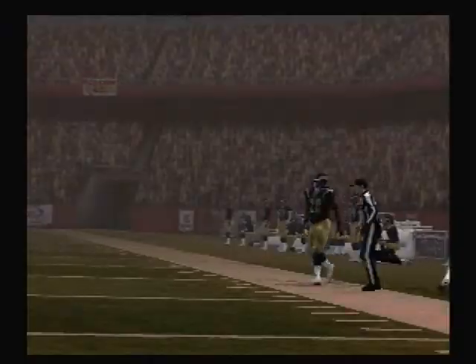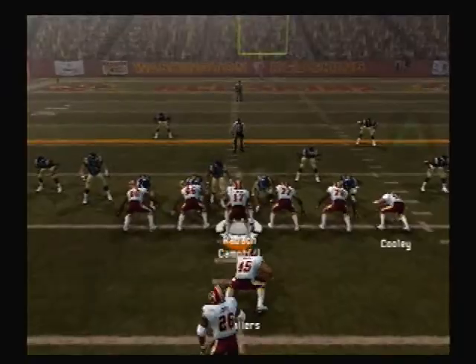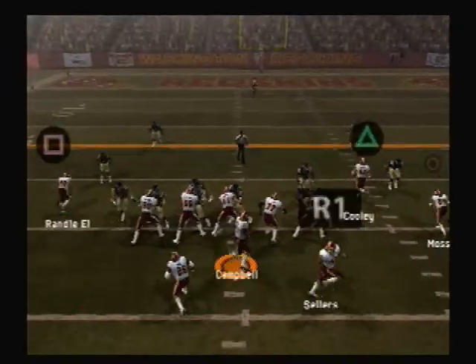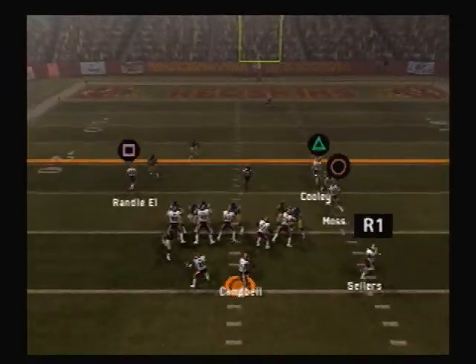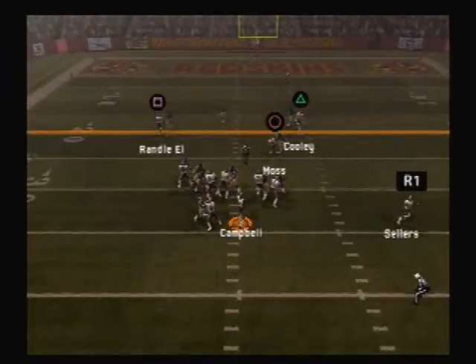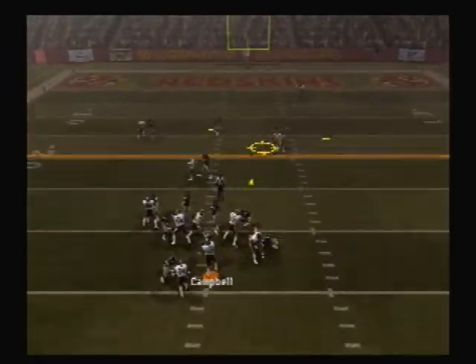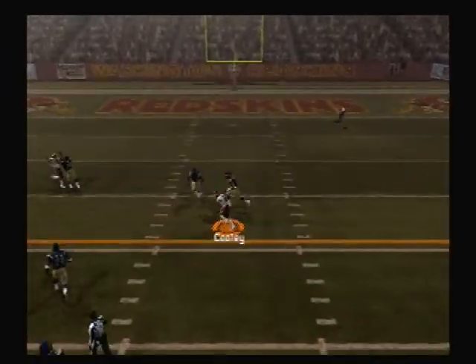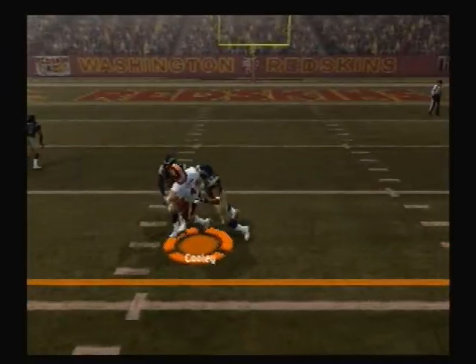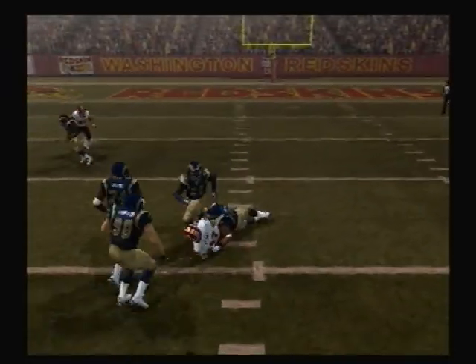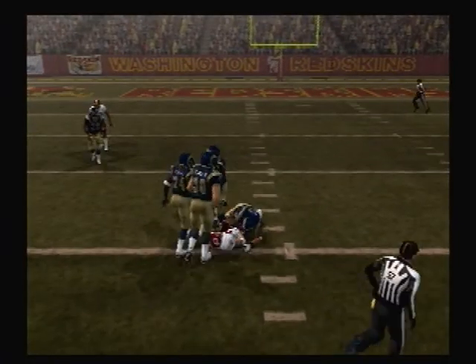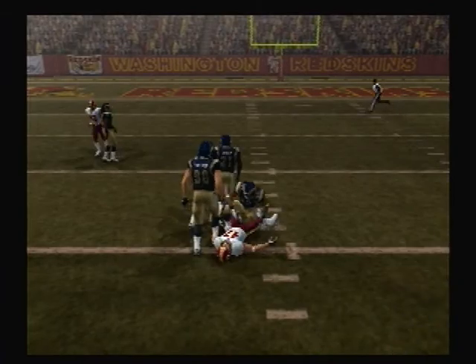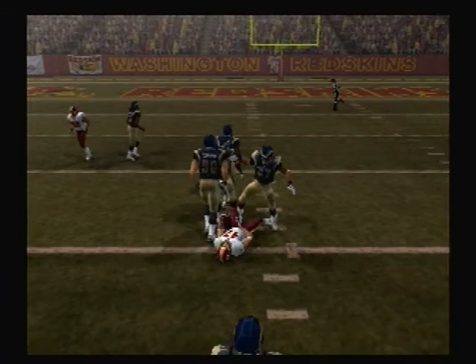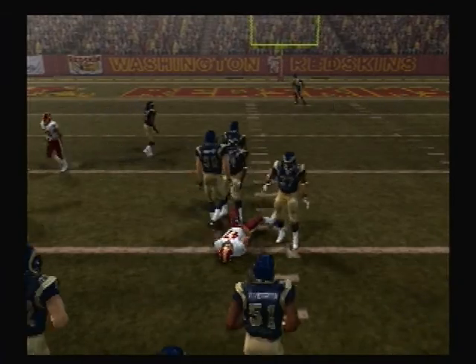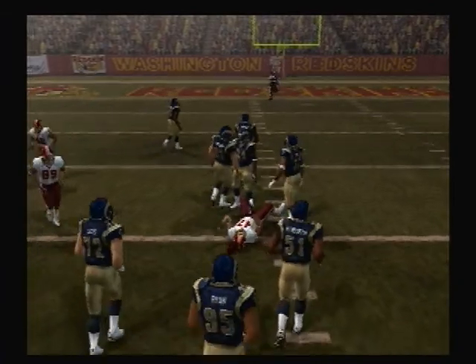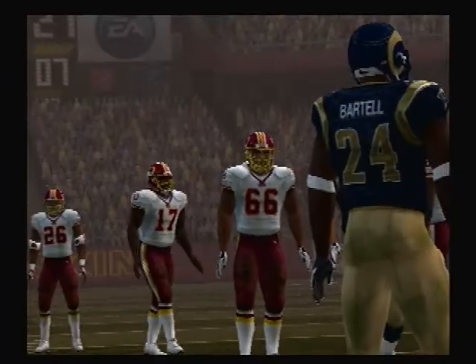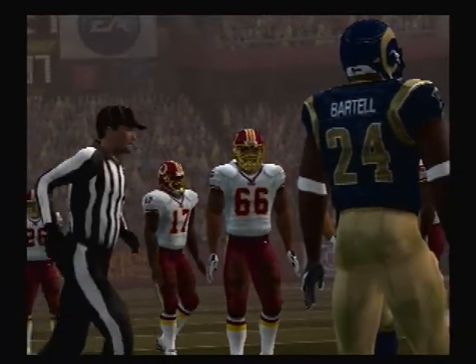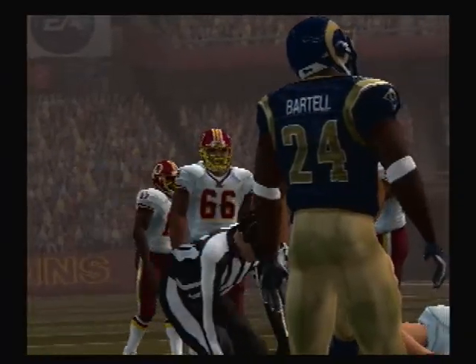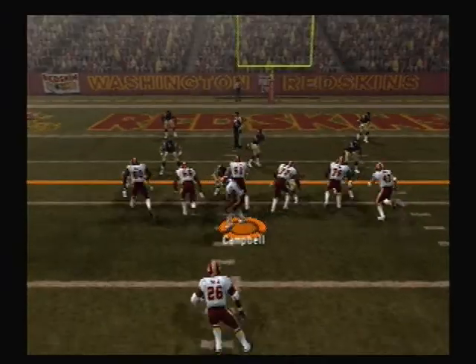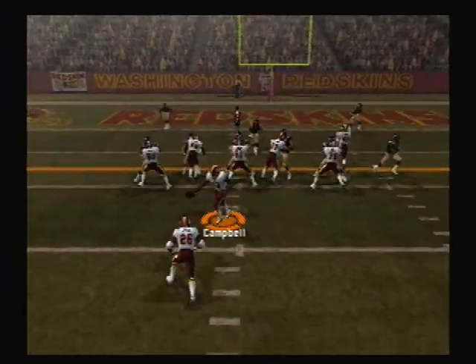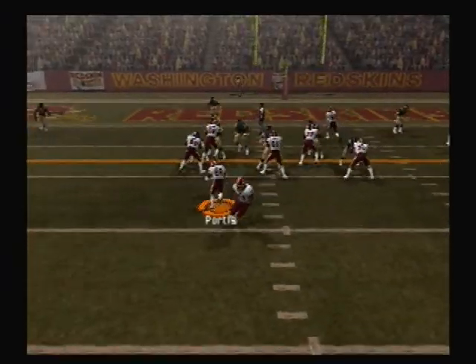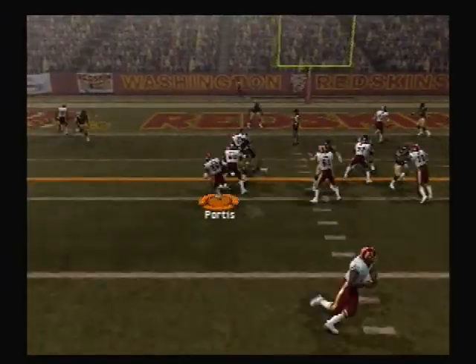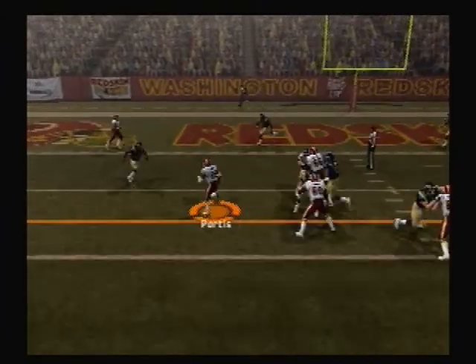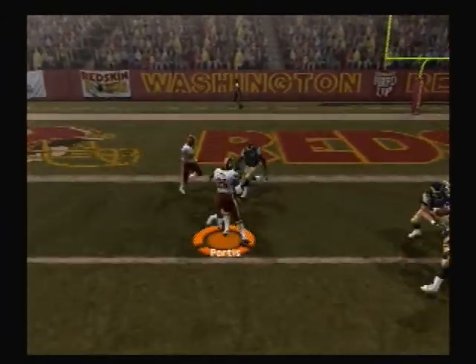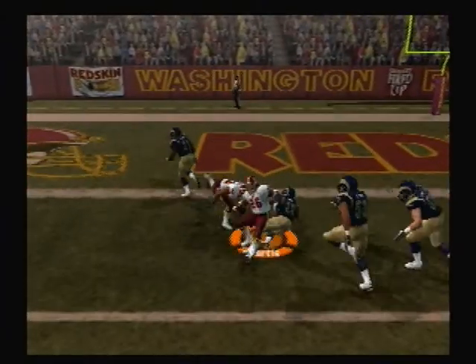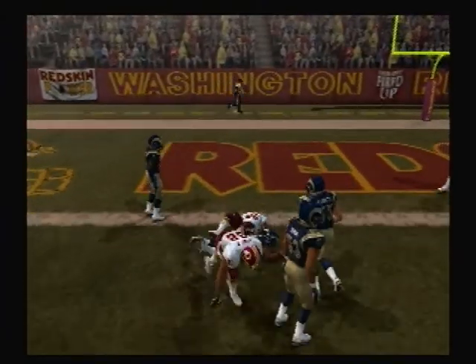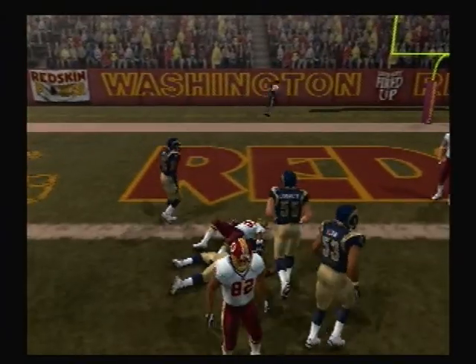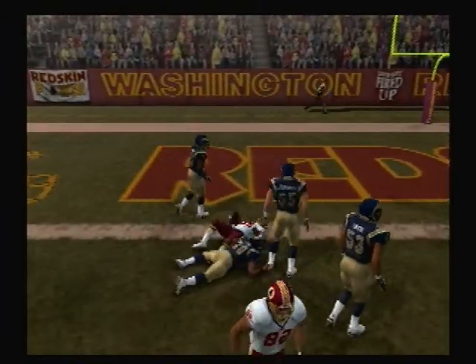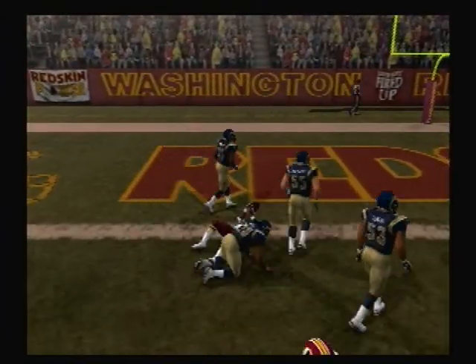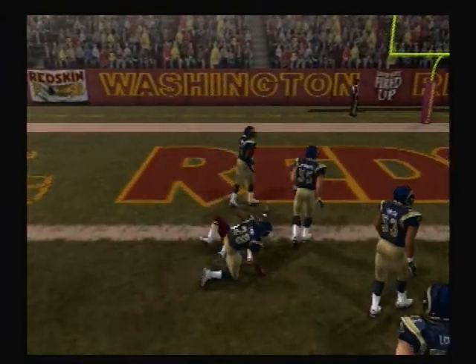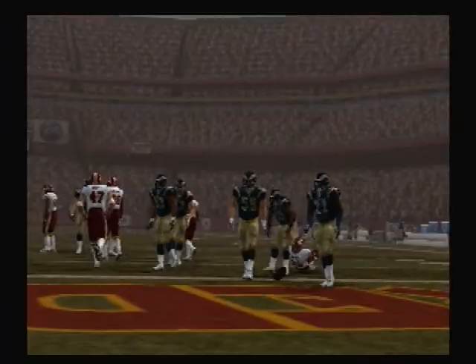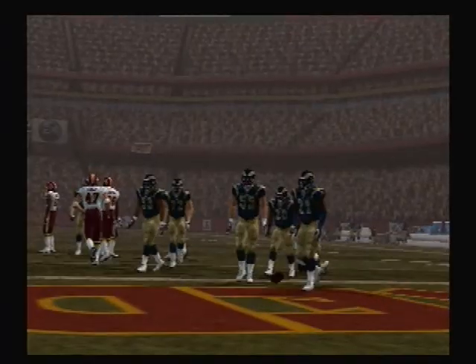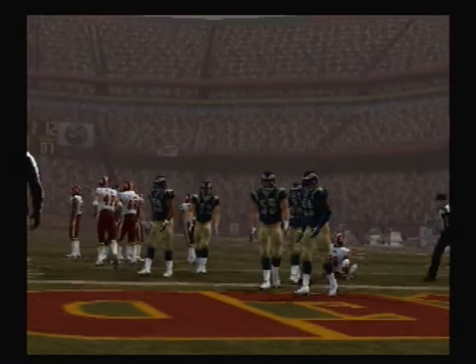First down, looking to throw — he's under pressure but makes the catch. They get another first down. First down, hut — they hand it off. Again and again, another first down.